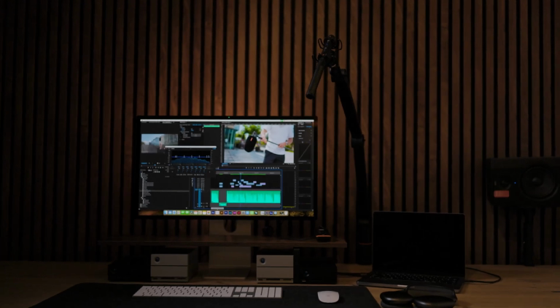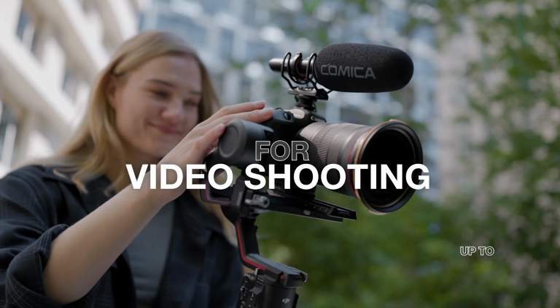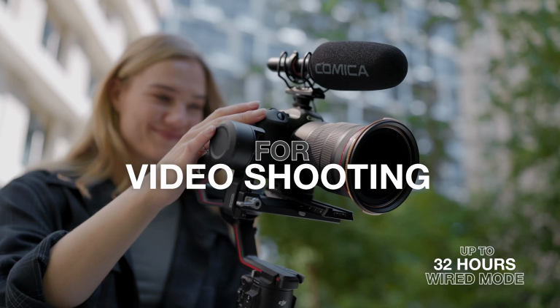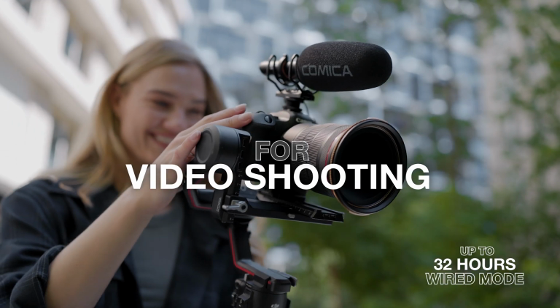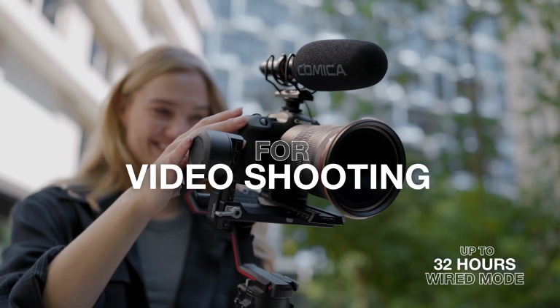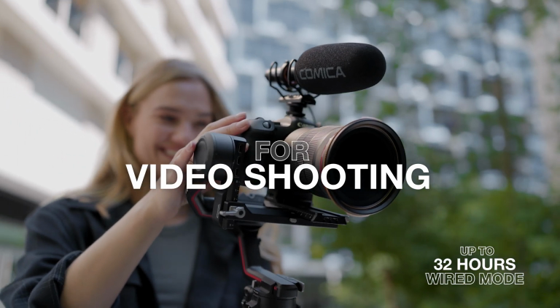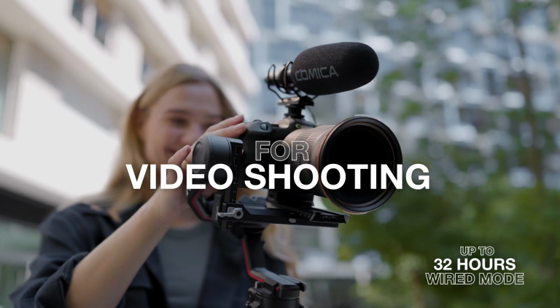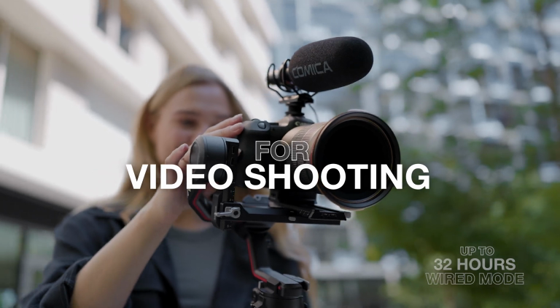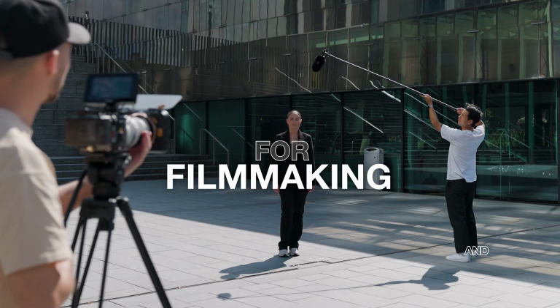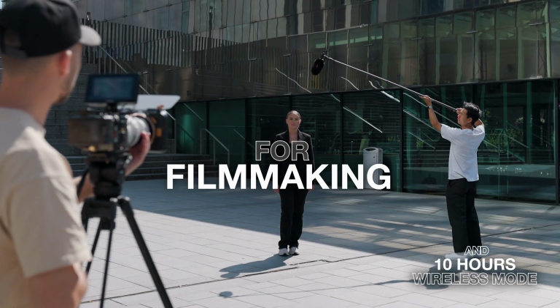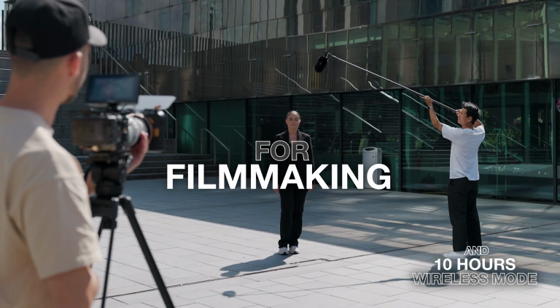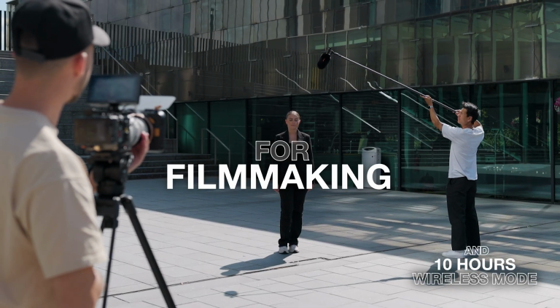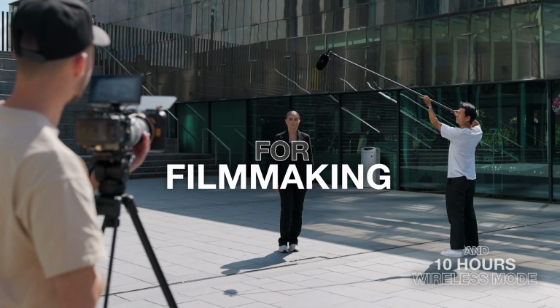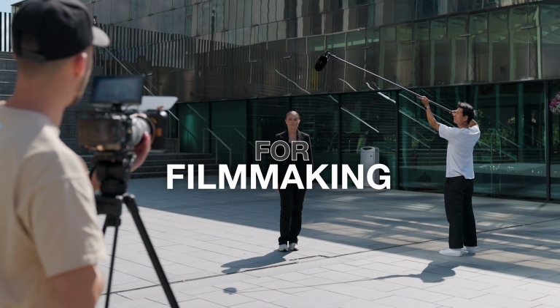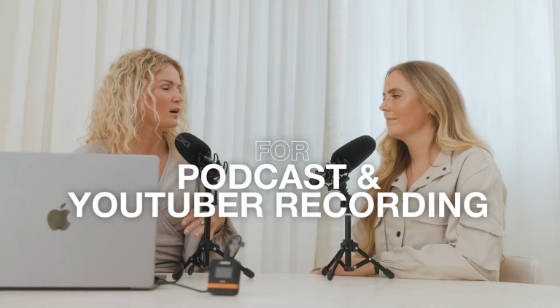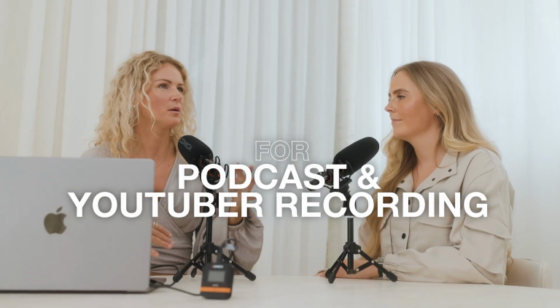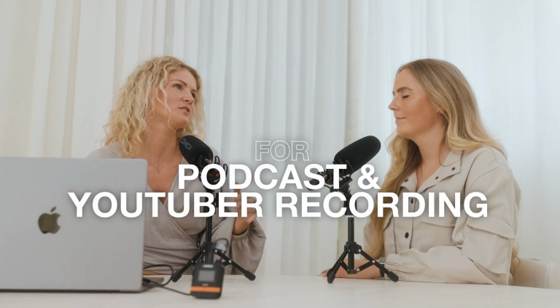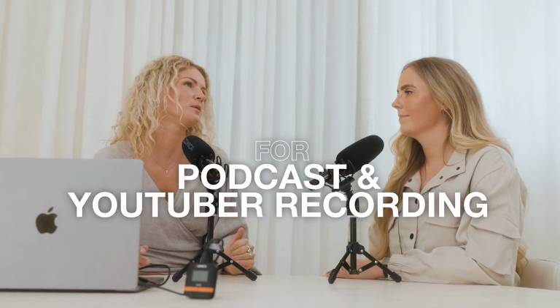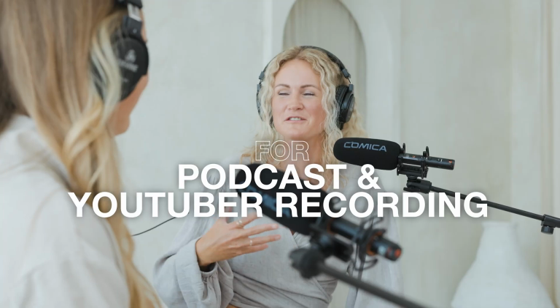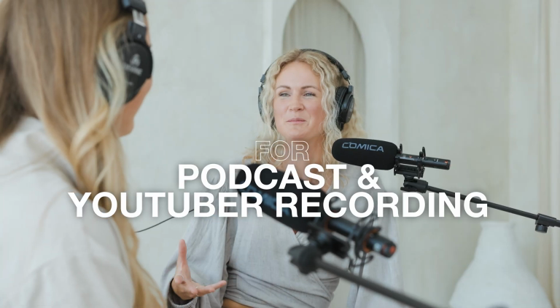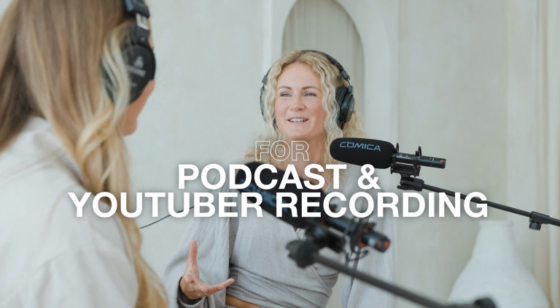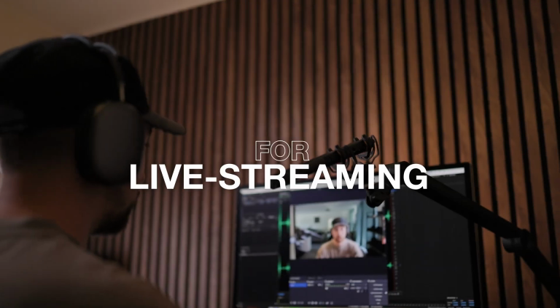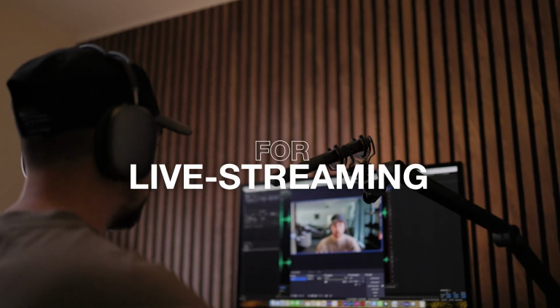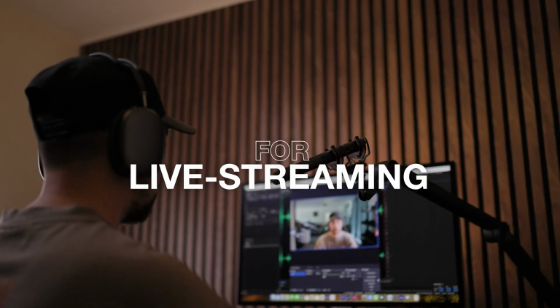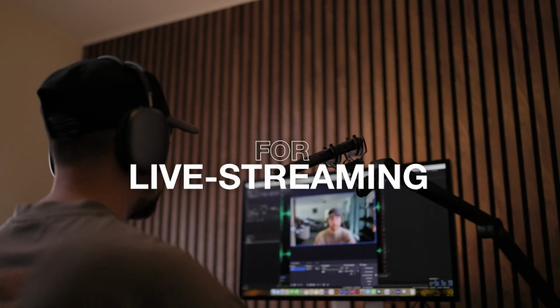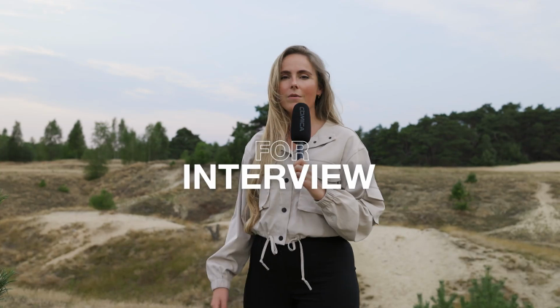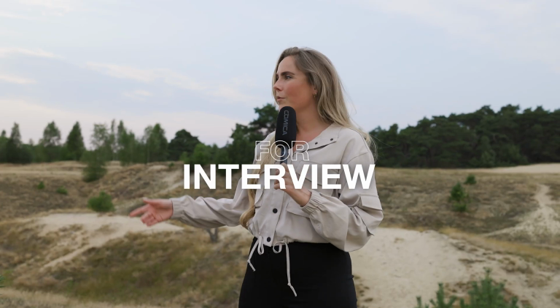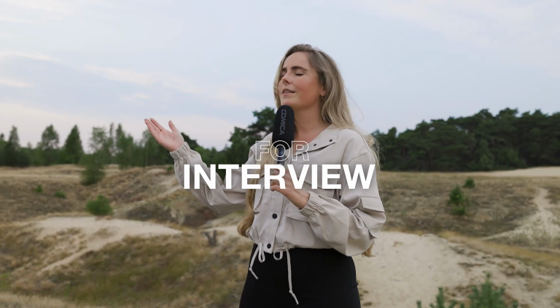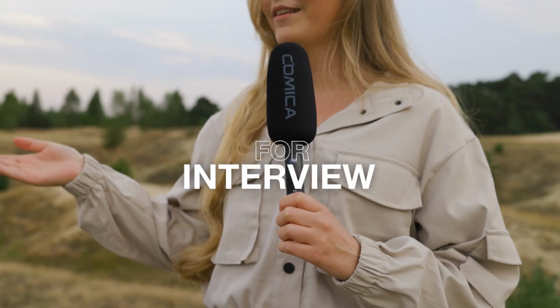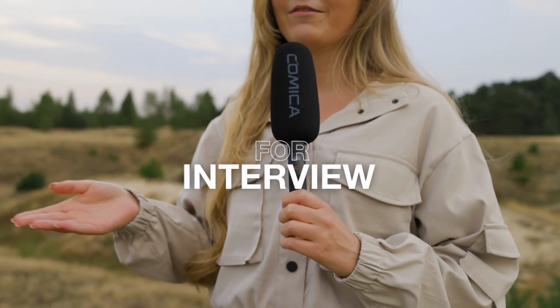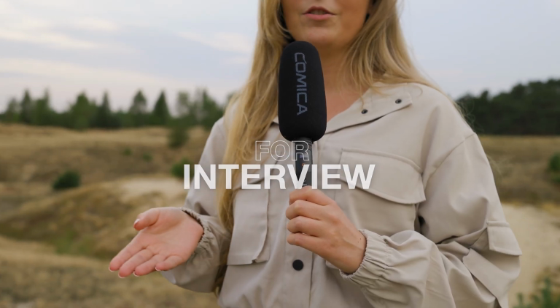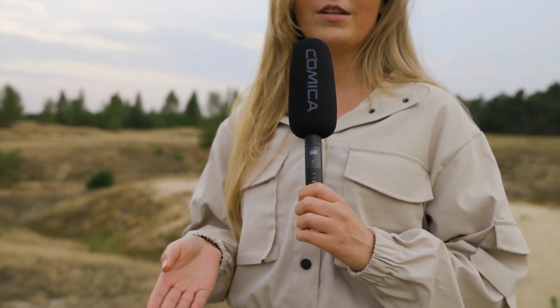Works up to 32 hours battery life in wired mode and 10 hours in wireless mode. The Comica VM40 — a new generation wireless shotgun microphone that satisfies all your needs in professional video production.